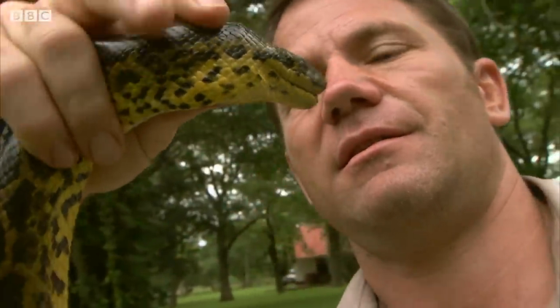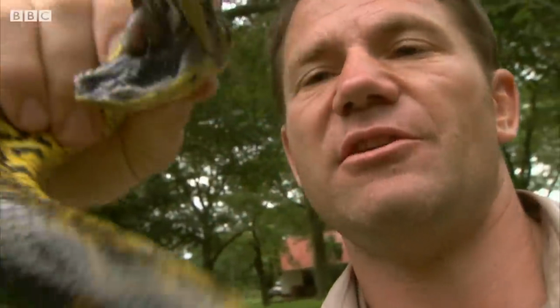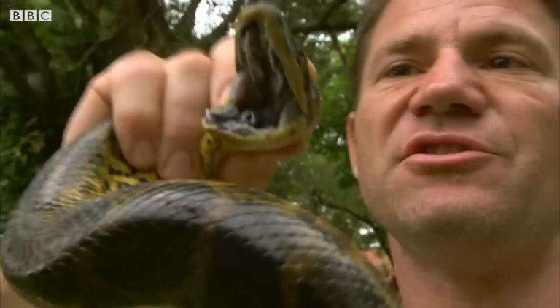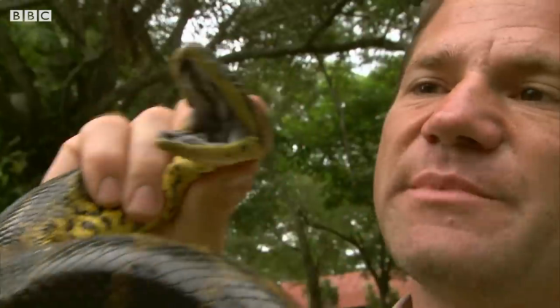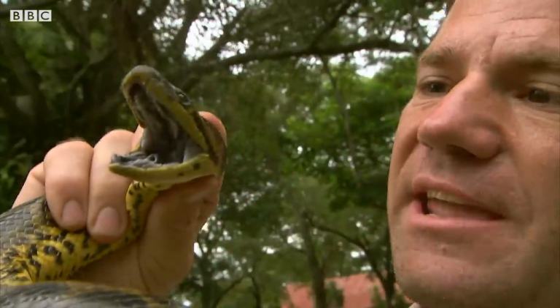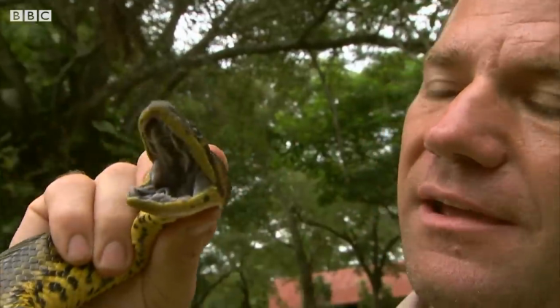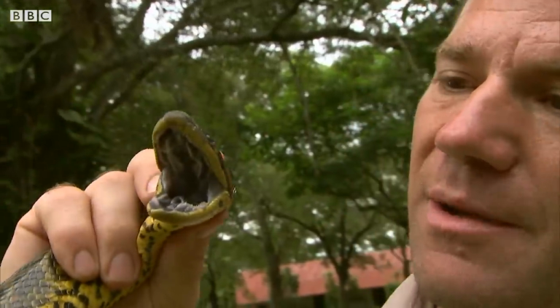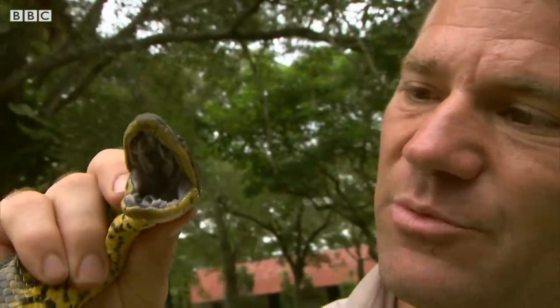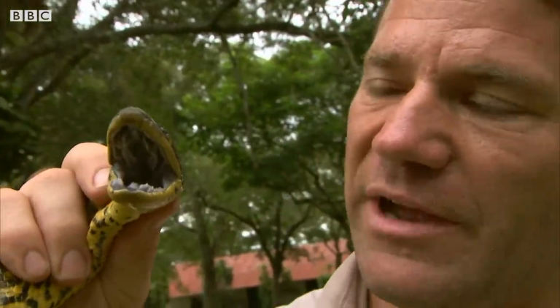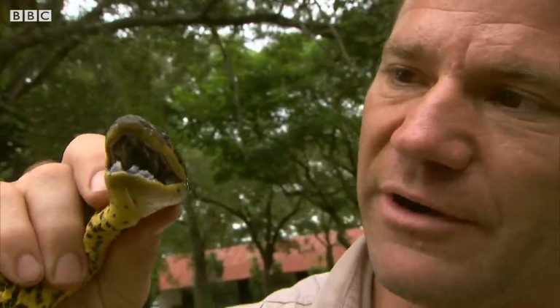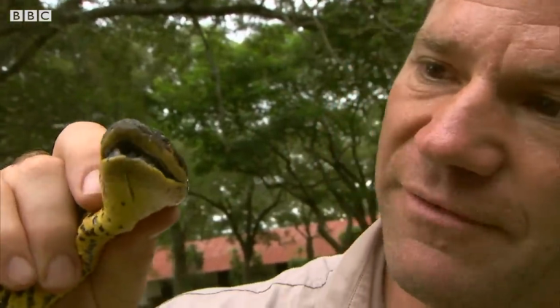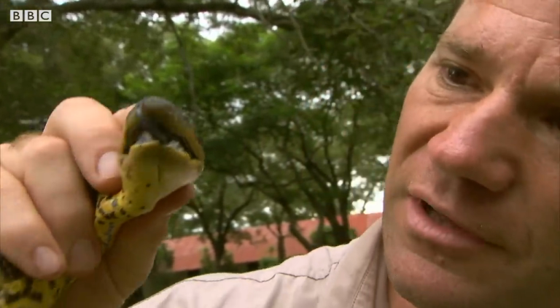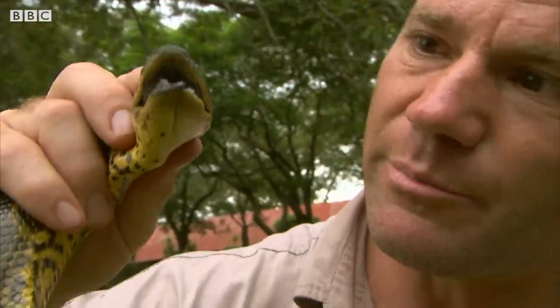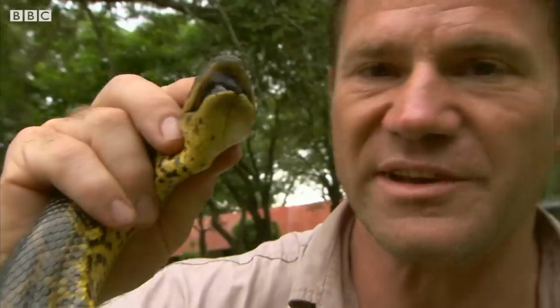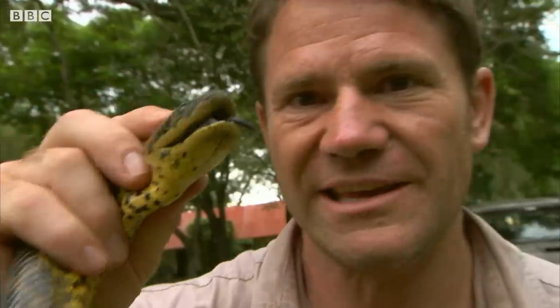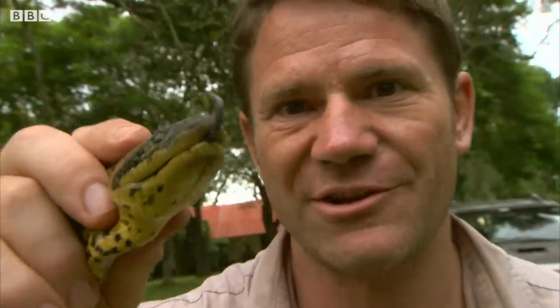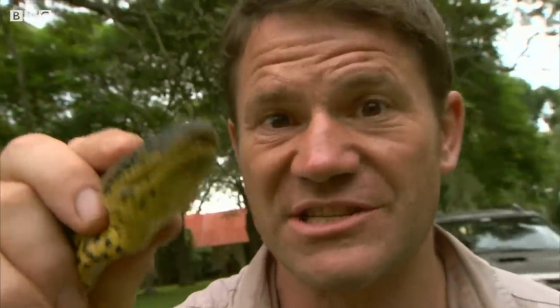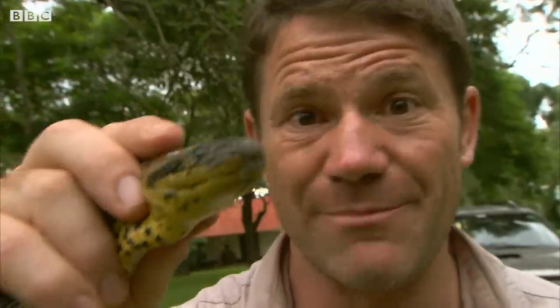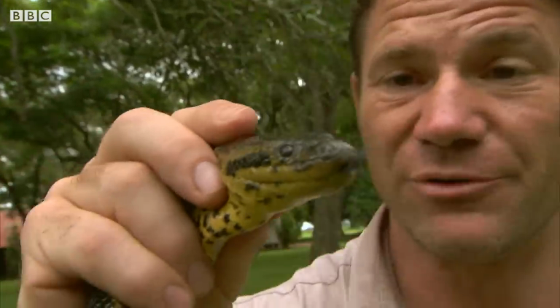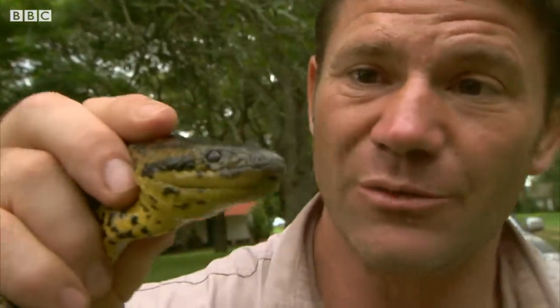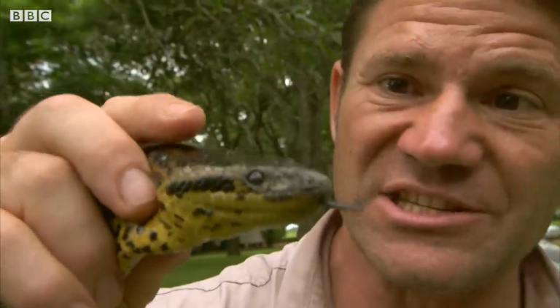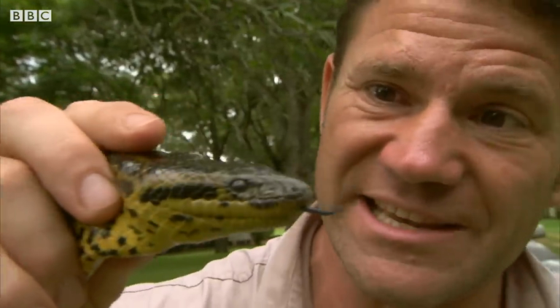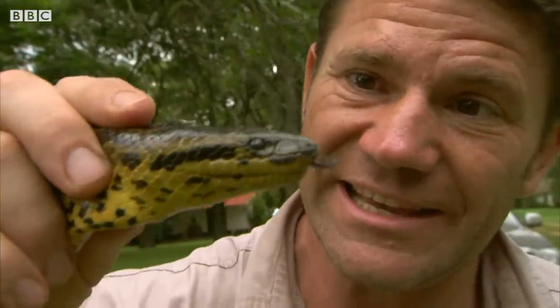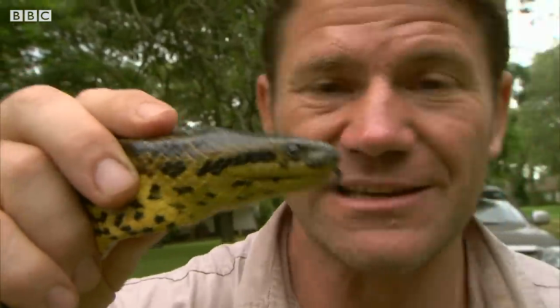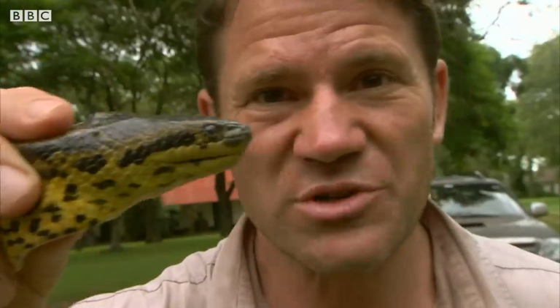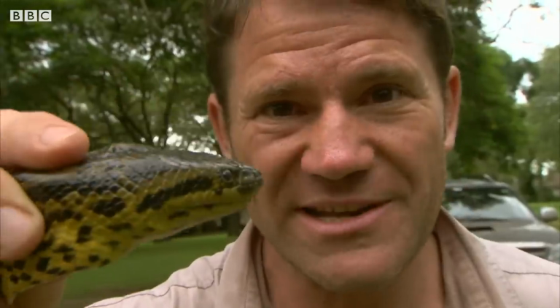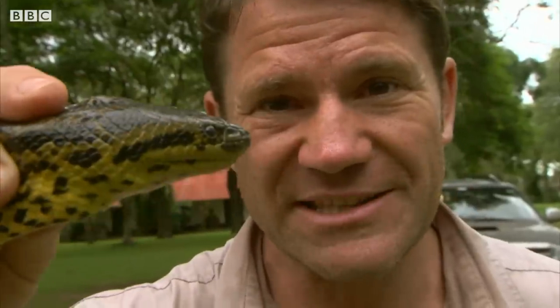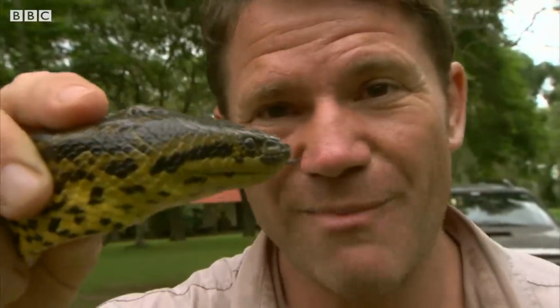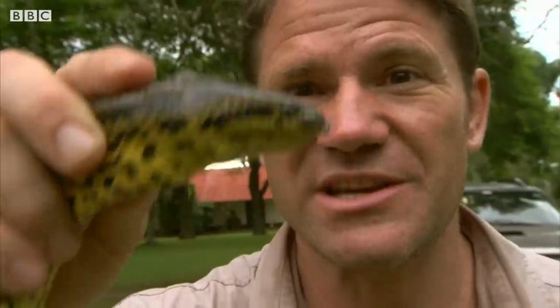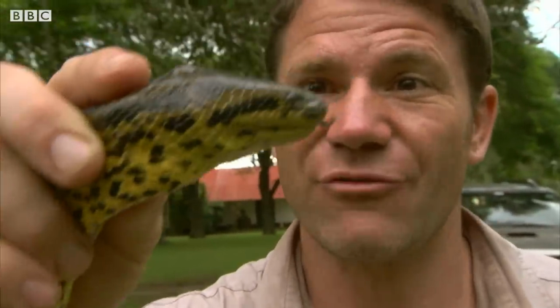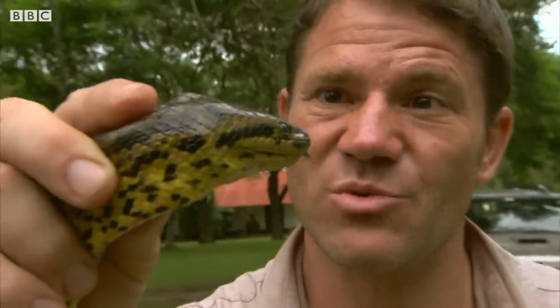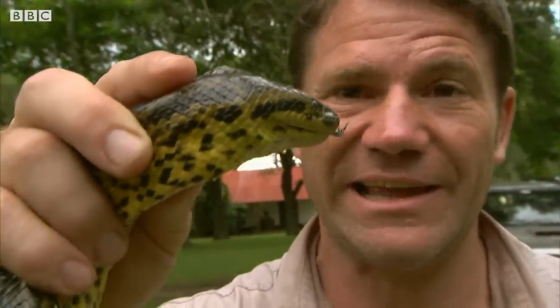Even though this is a non-venomous snake, a bite would be very, very painful, but obviously yellow anacondas don't eat people. What they do eat is the water birds and the small mammals that live around the swamp where they live.